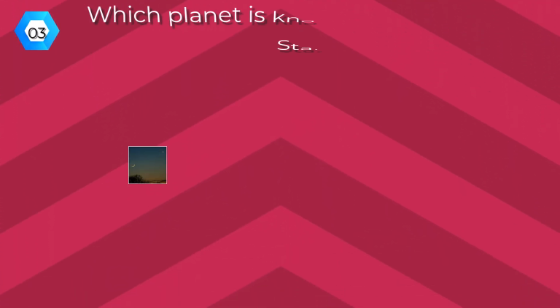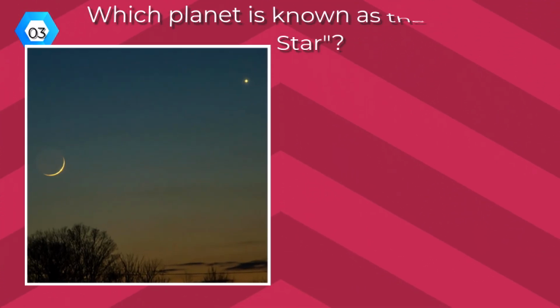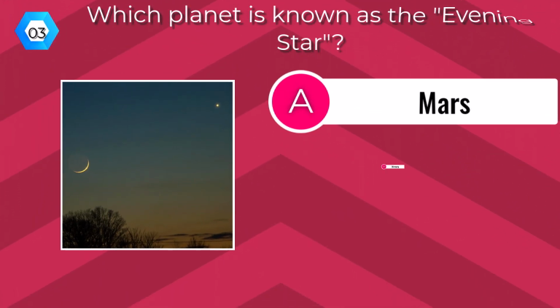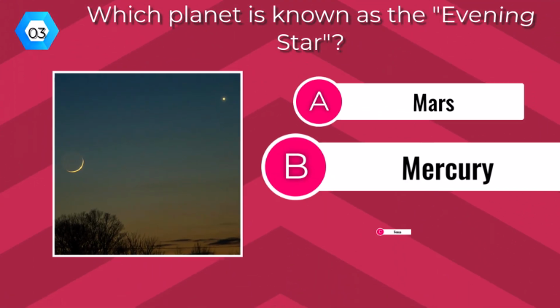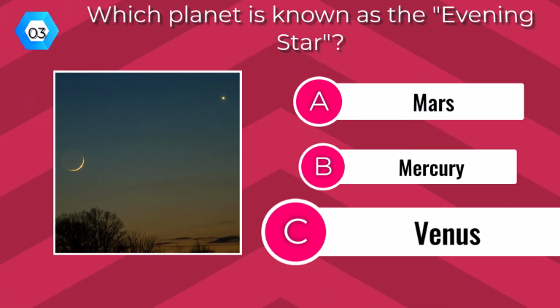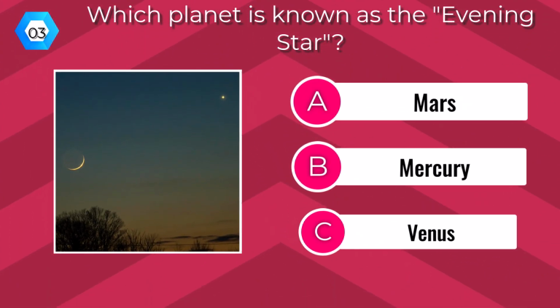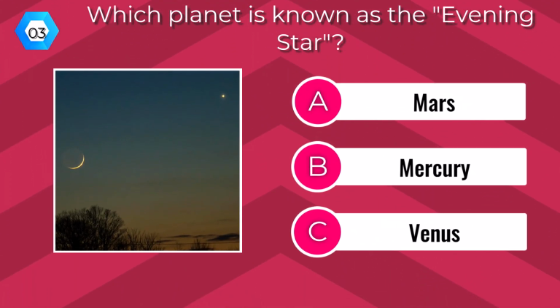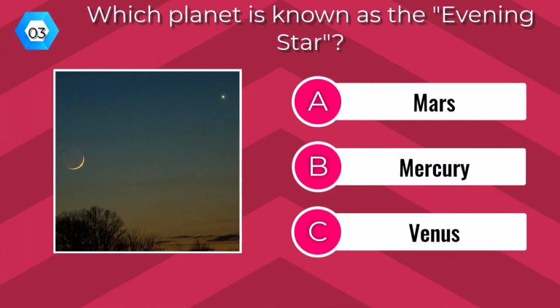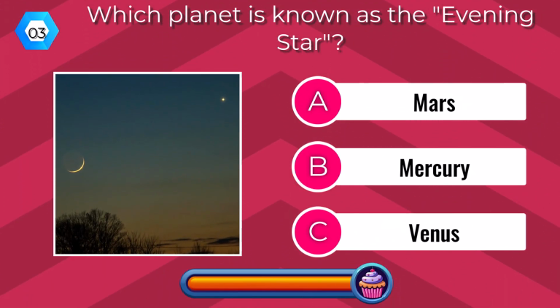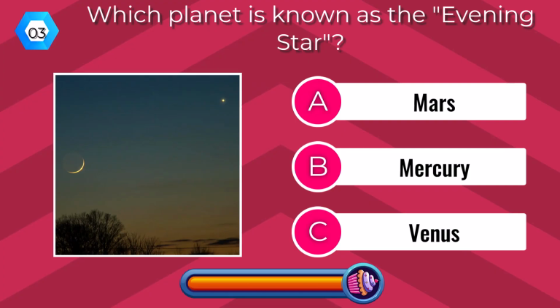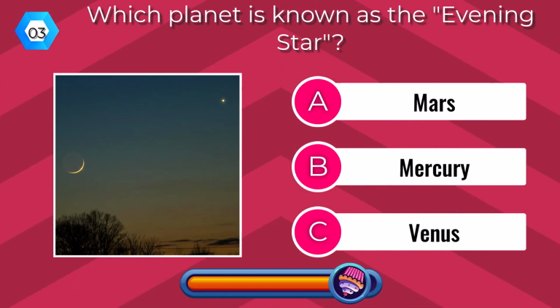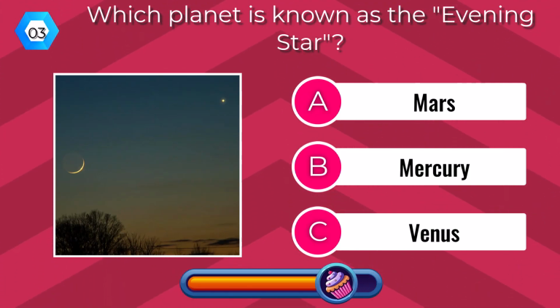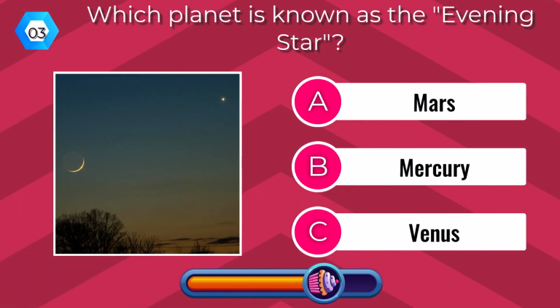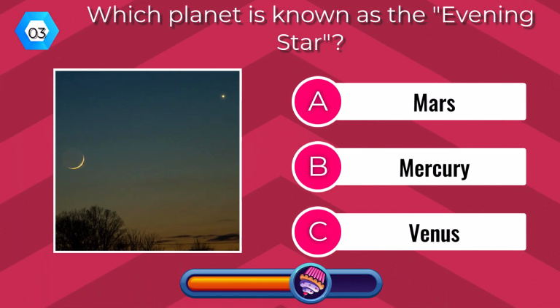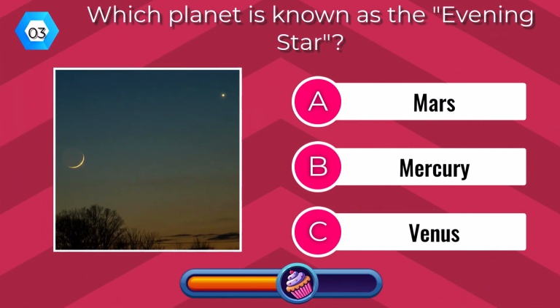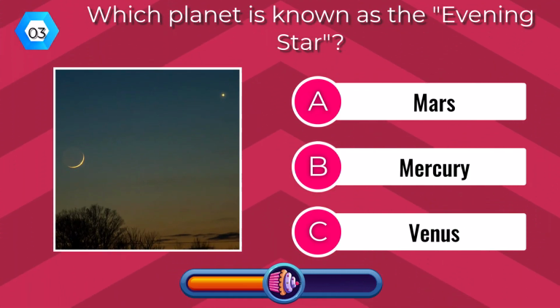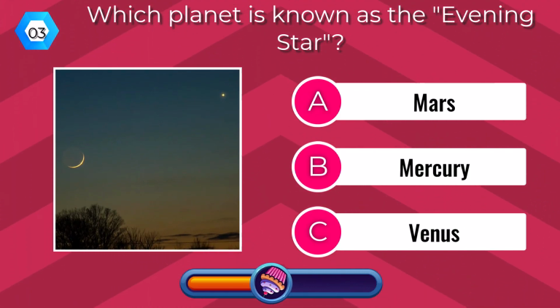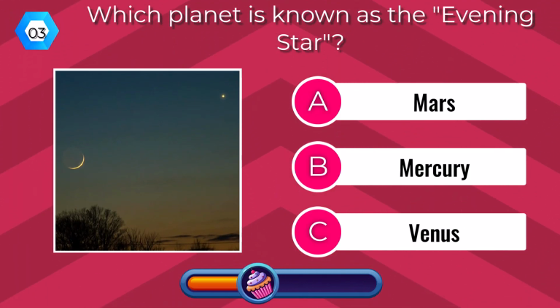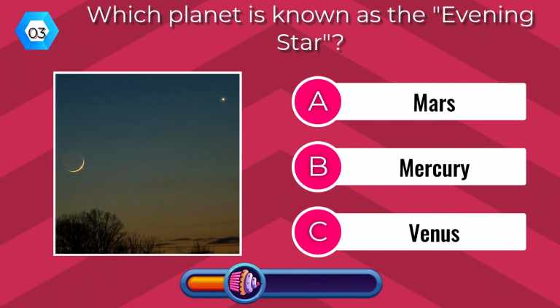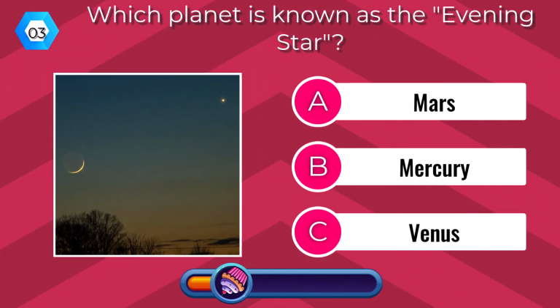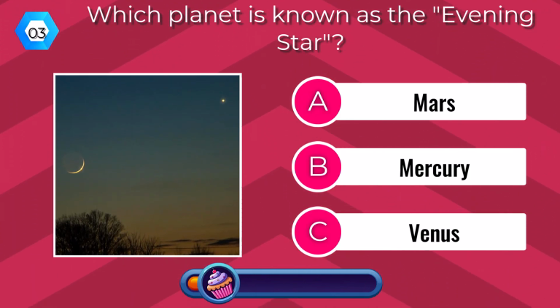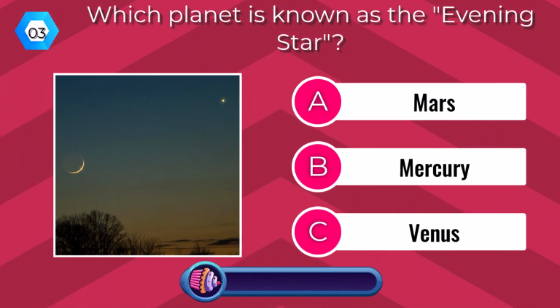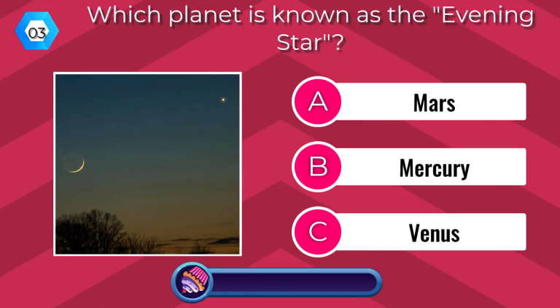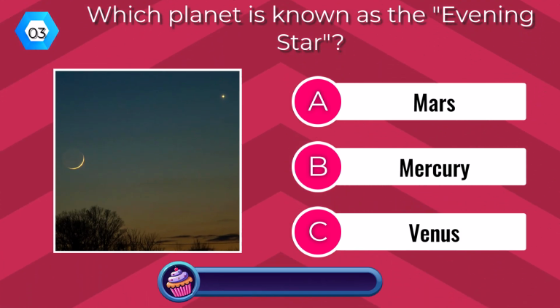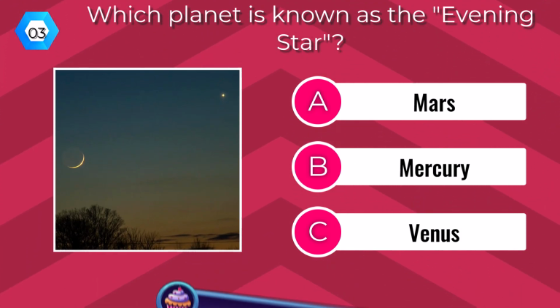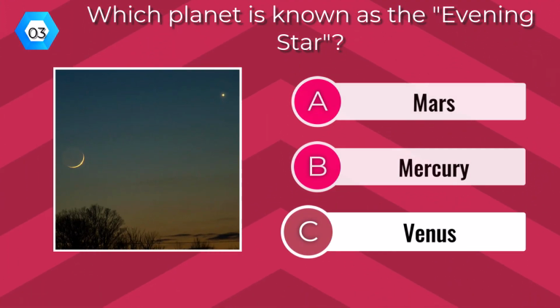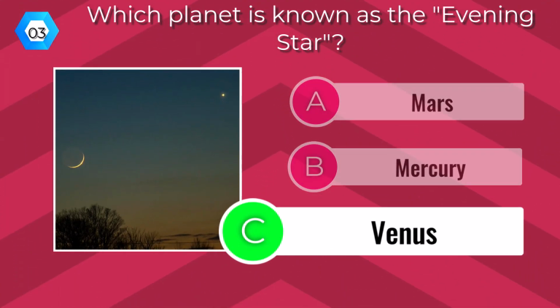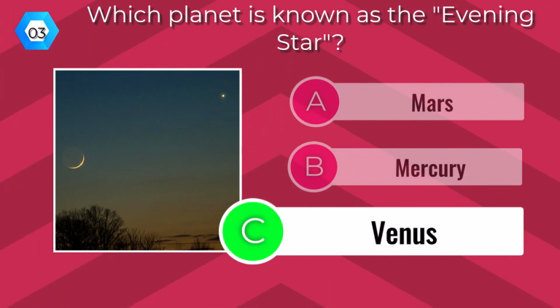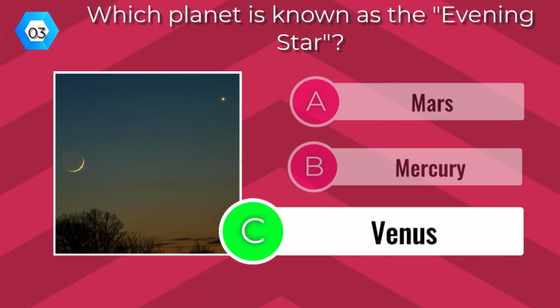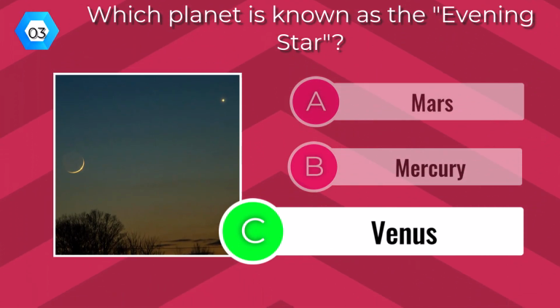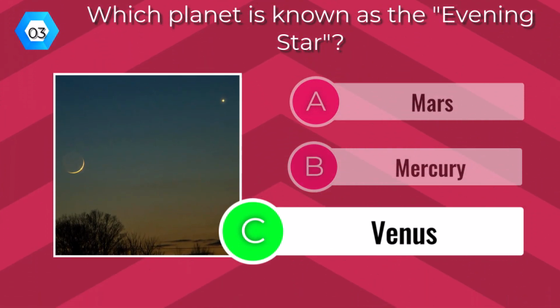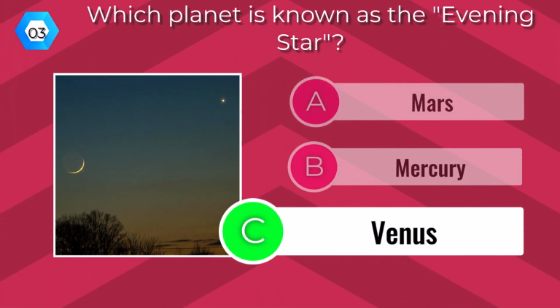Which planet is known as the Evening Star? Venus.